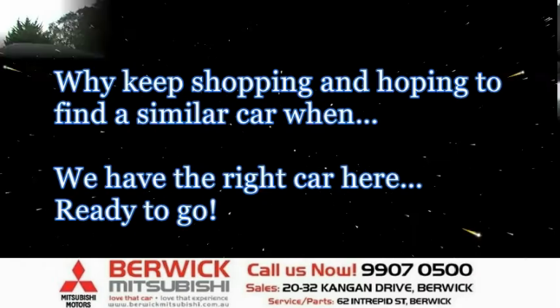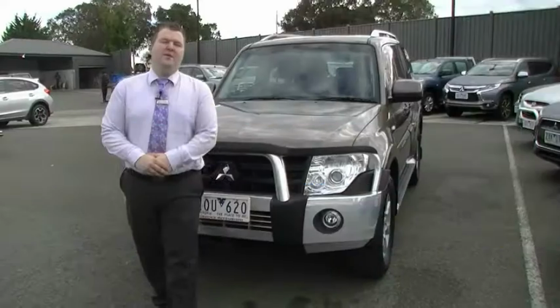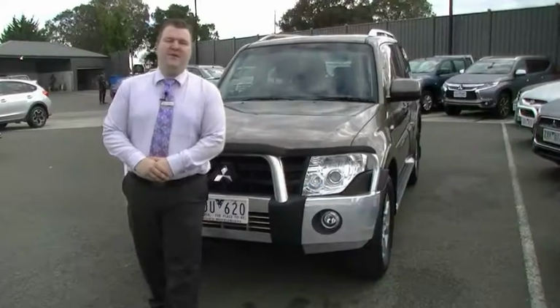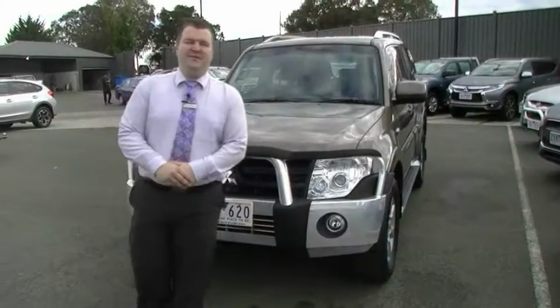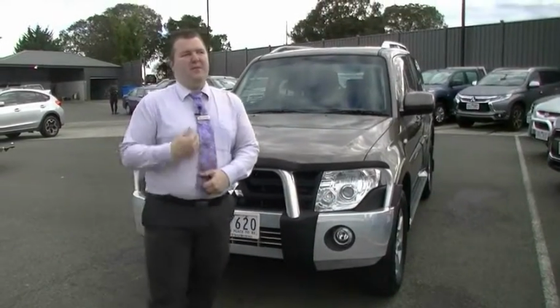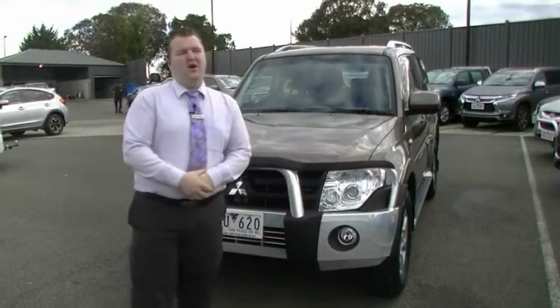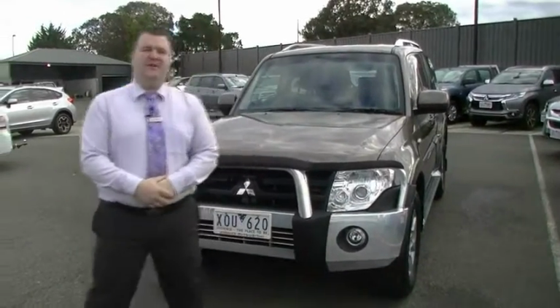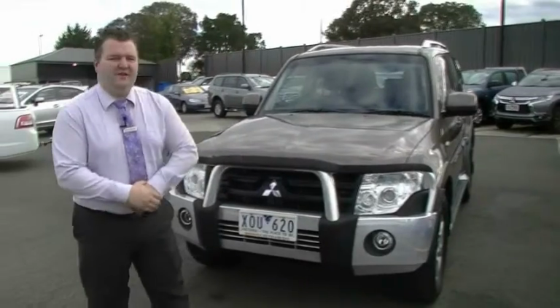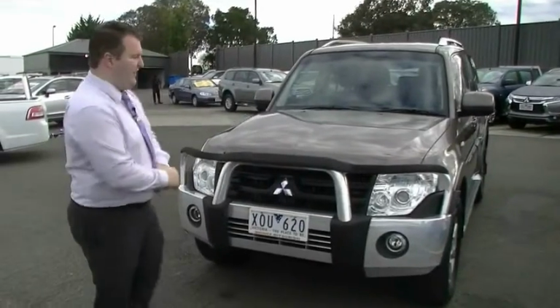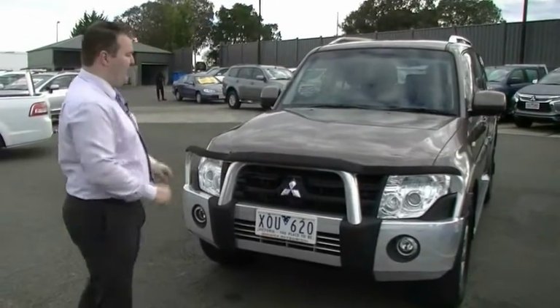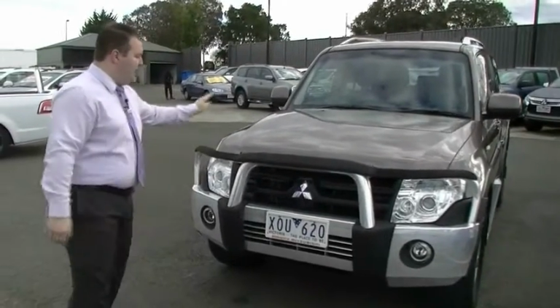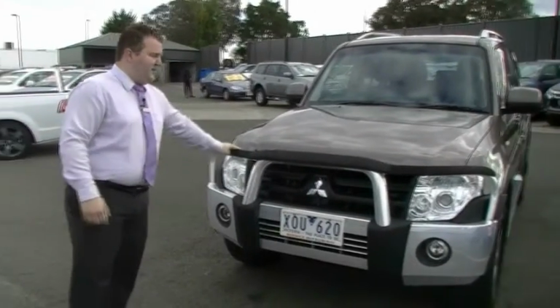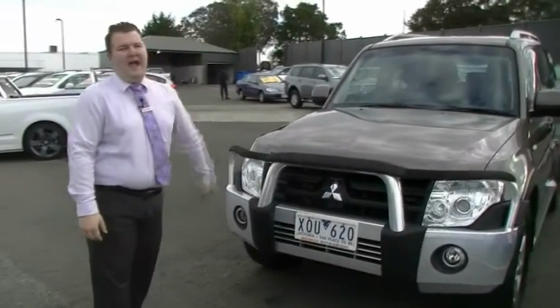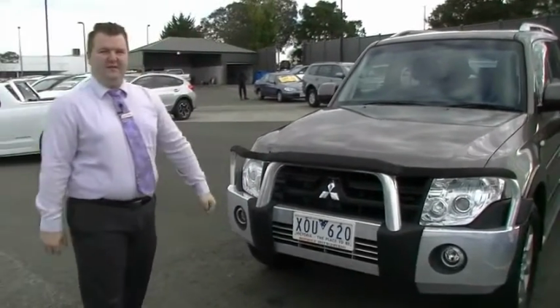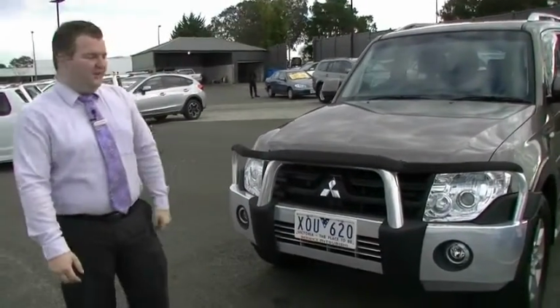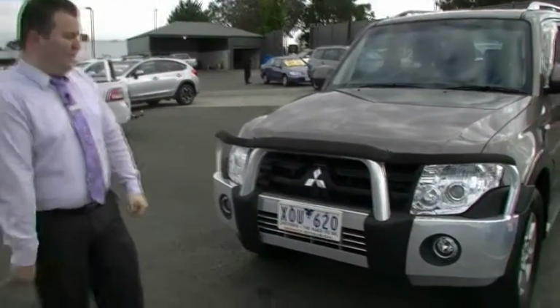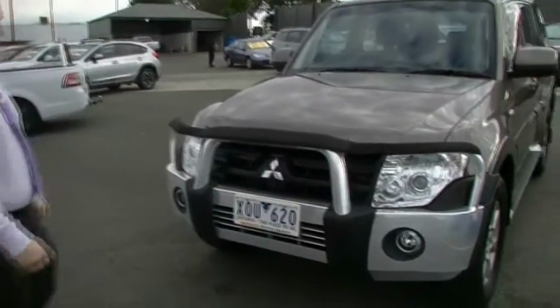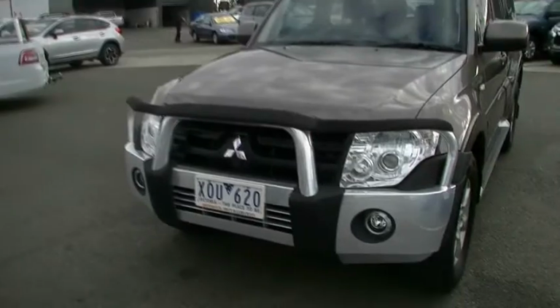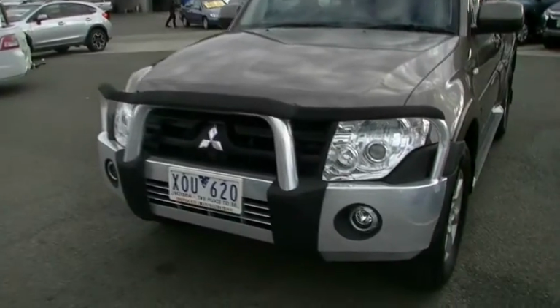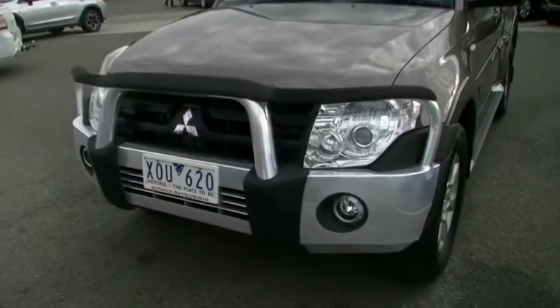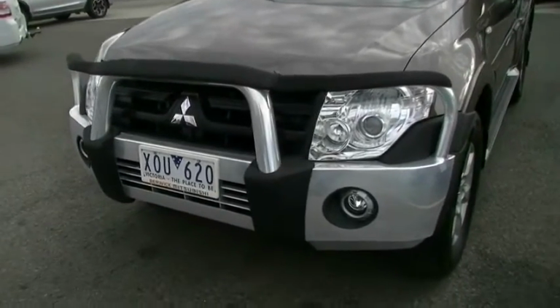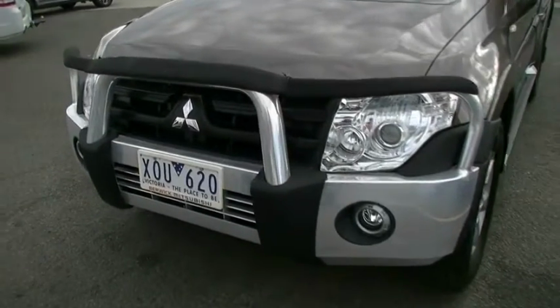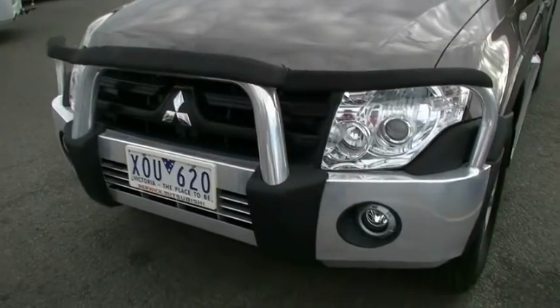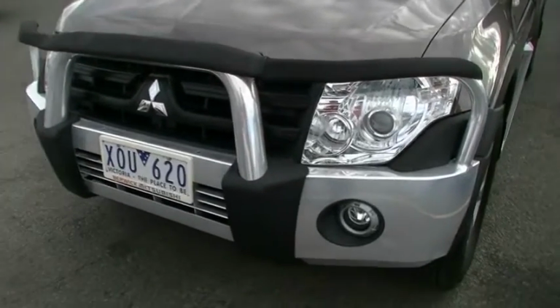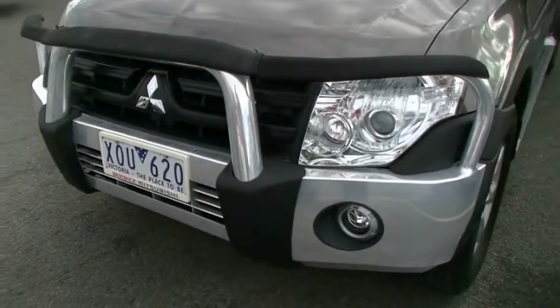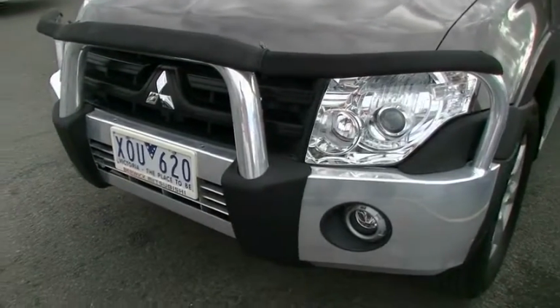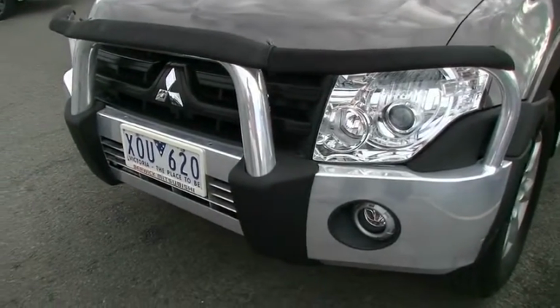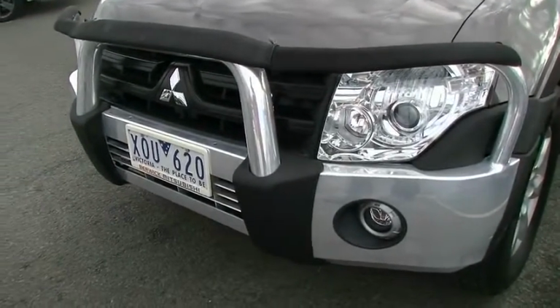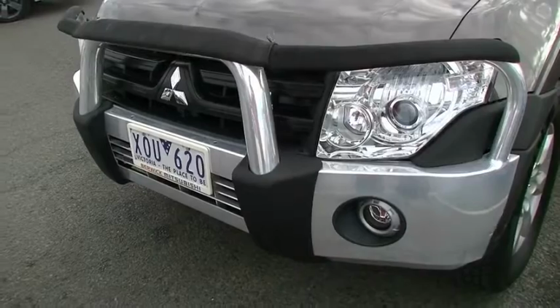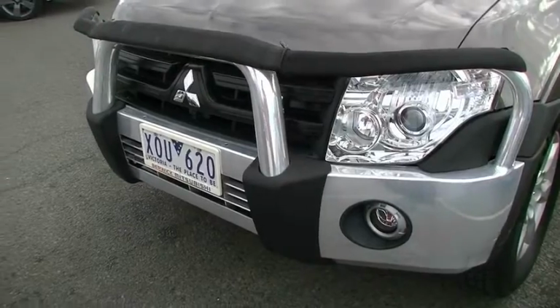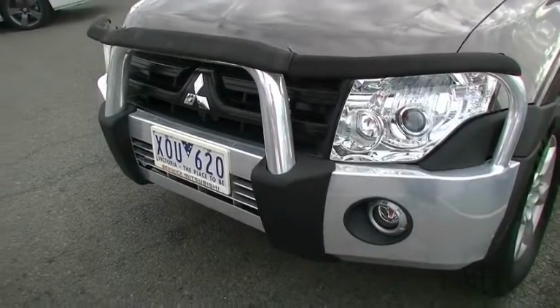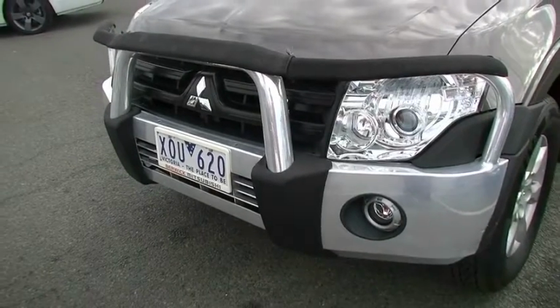Hello and welcome to Berwick Mitsubishi. My name is Mark Hoffman and today I'm here to take you around a 2011 Pajero Active. A lot to talk about on this car. As you've seen from inquiring on the vehicle, it represents exceptional value. This video is going to be mostly about condition, quality and features of the vehicle.